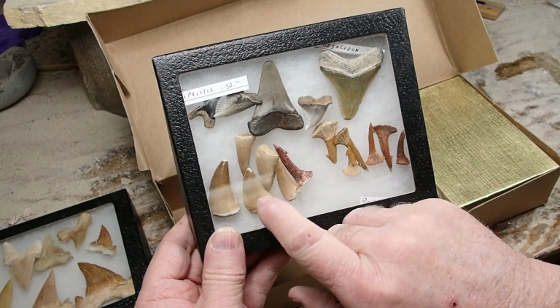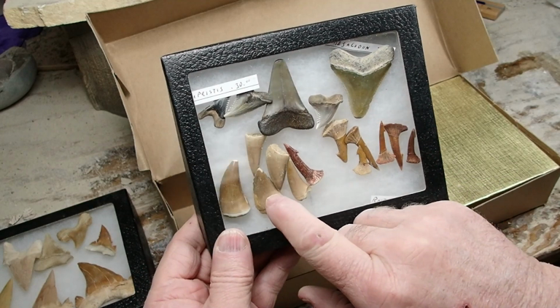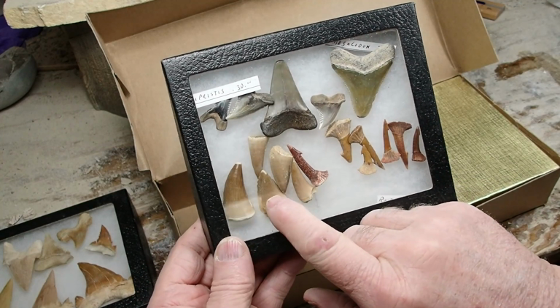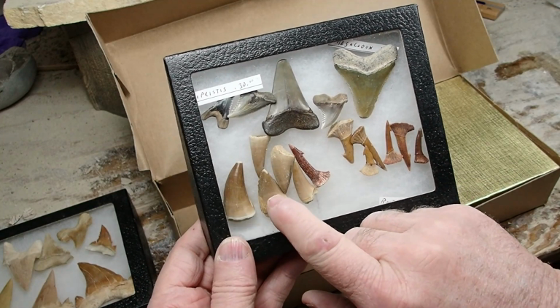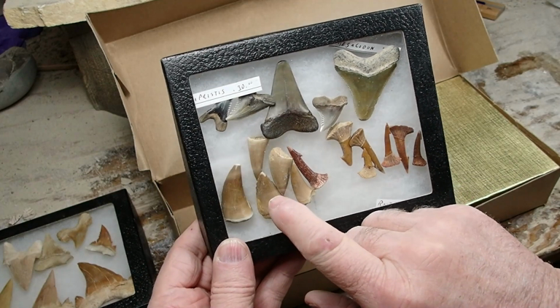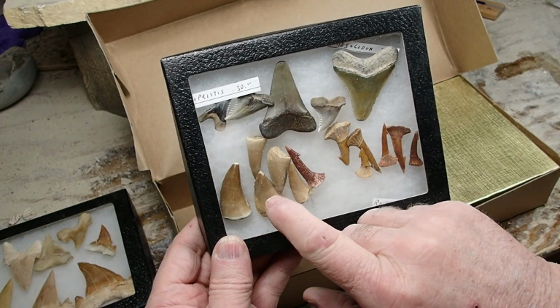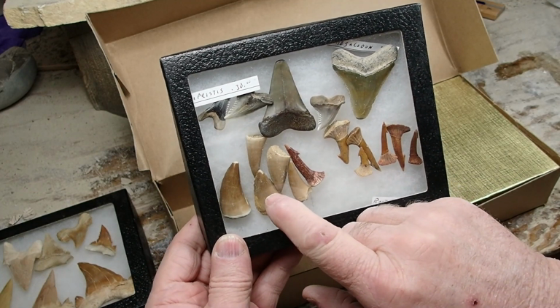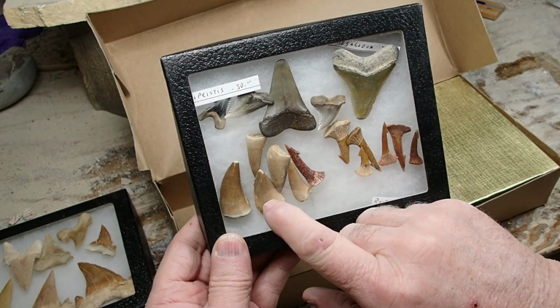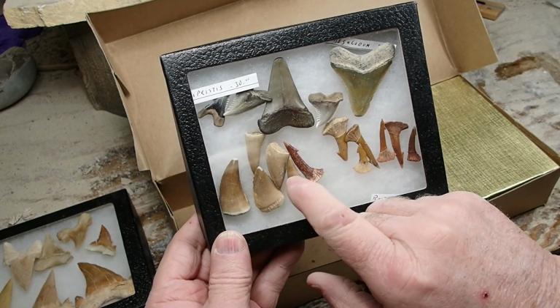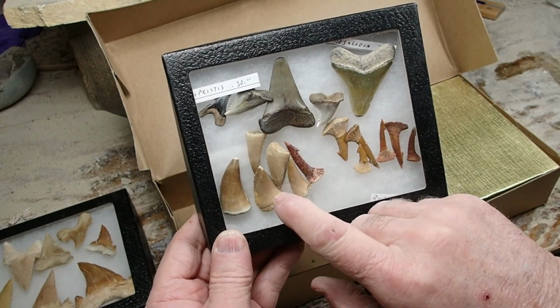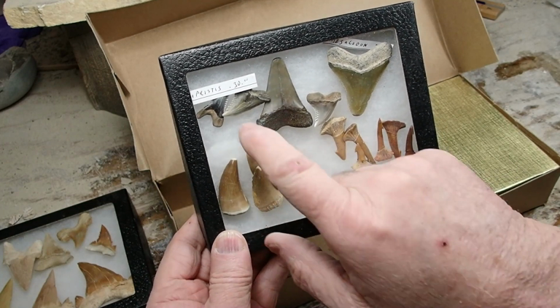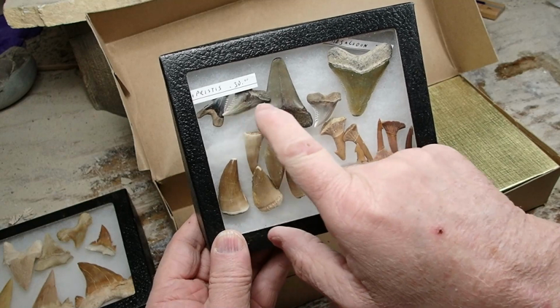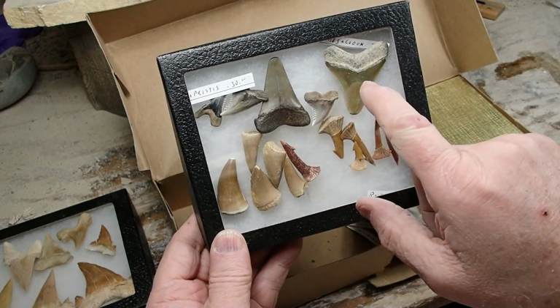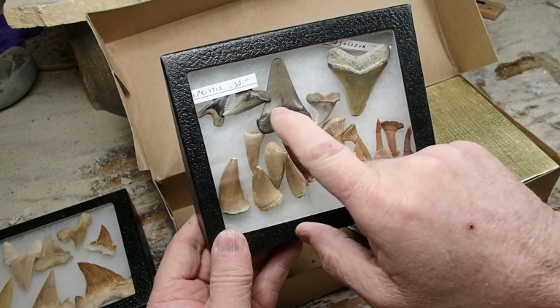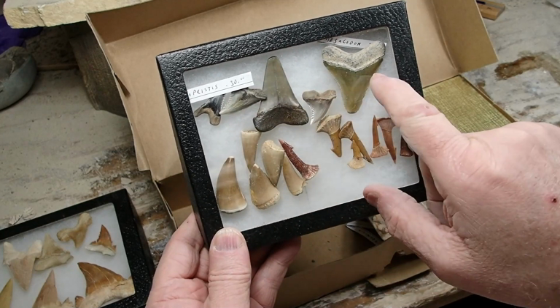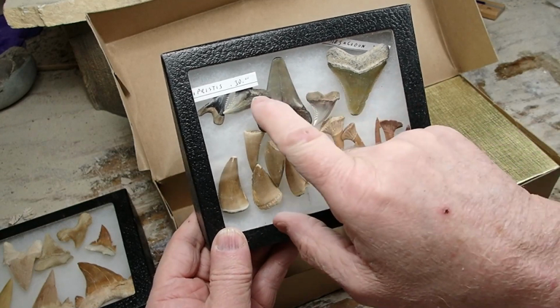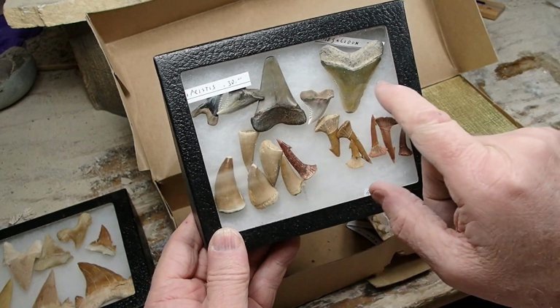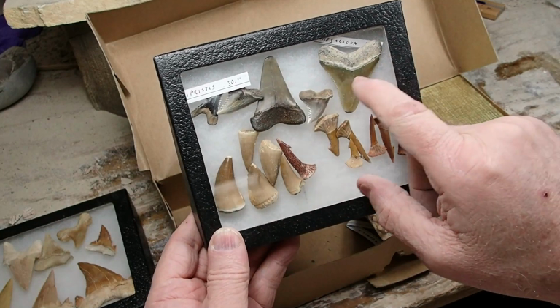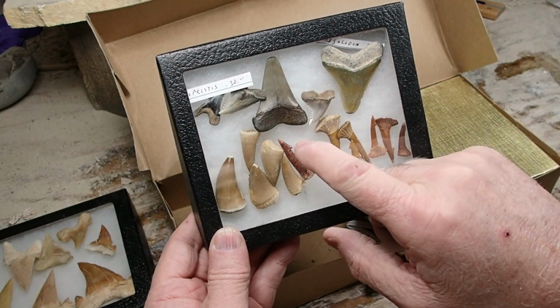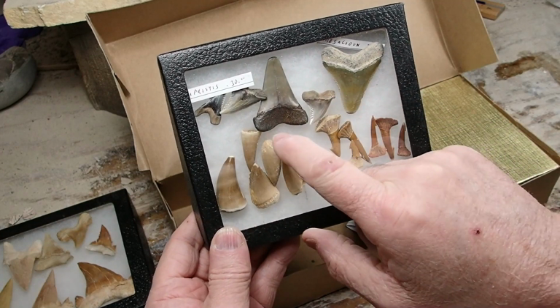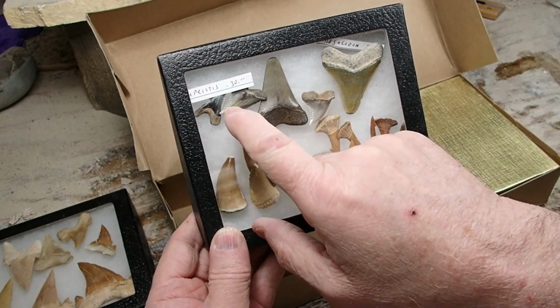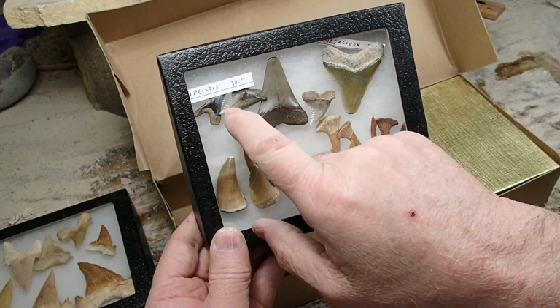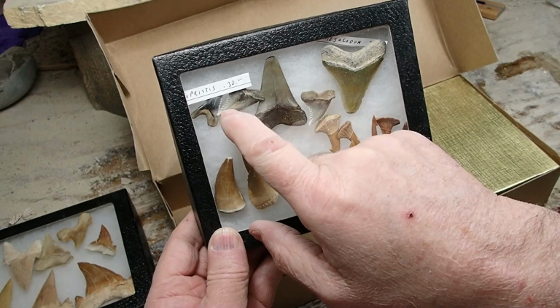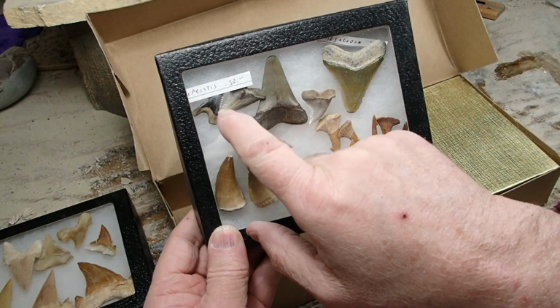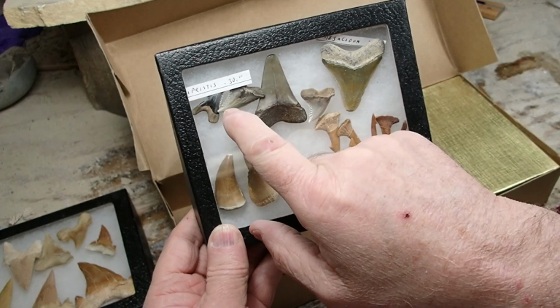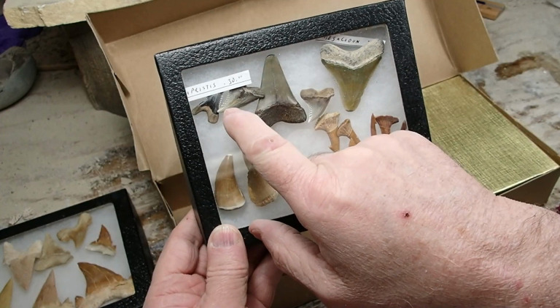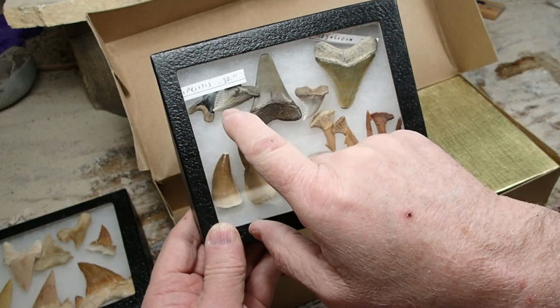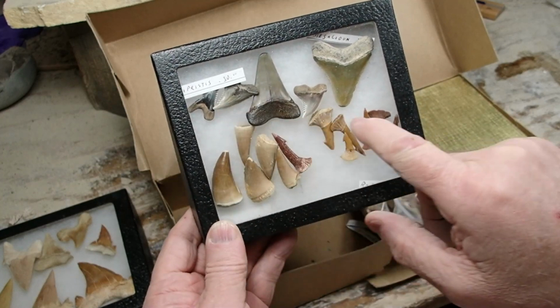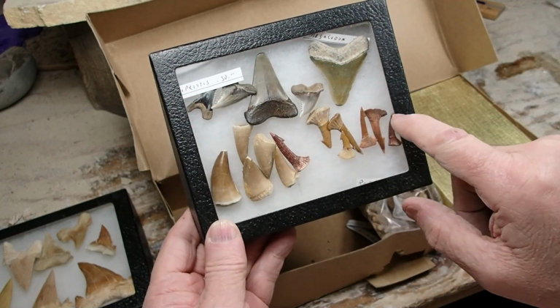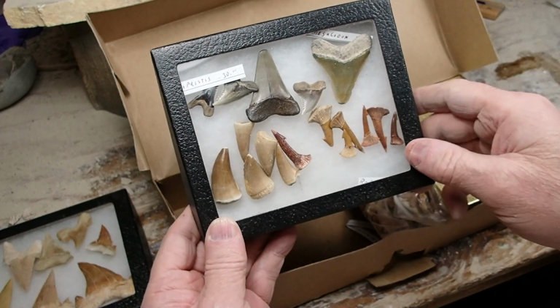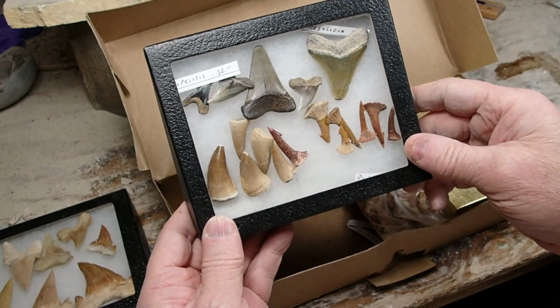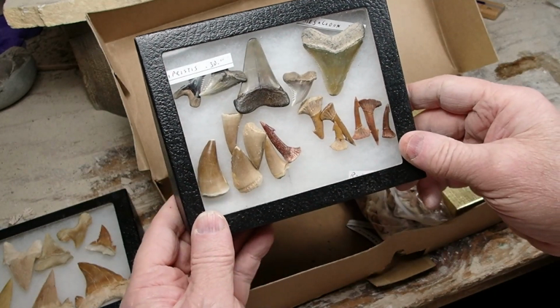Here's some mosasaur teeth — not very big ones, but a bunch of tops, no roots. Some teeth from the East Coast, Megalodon. I can't remember the name of those, but some cool stuff.